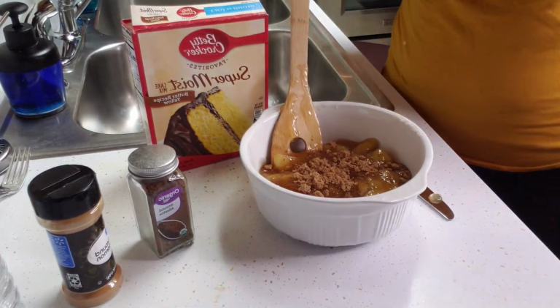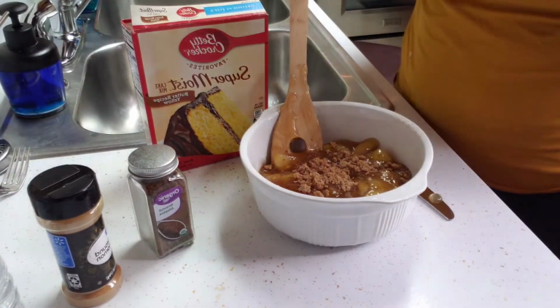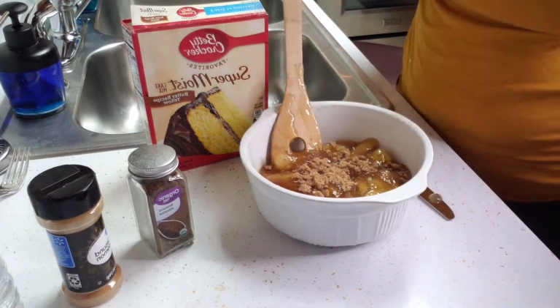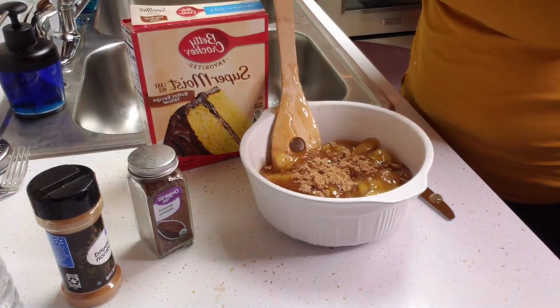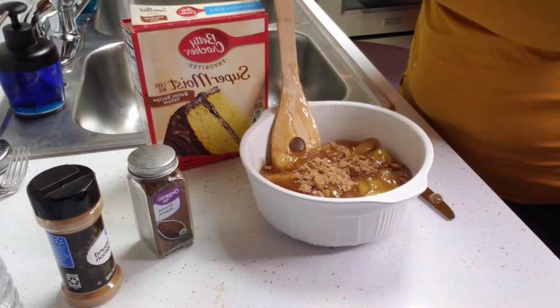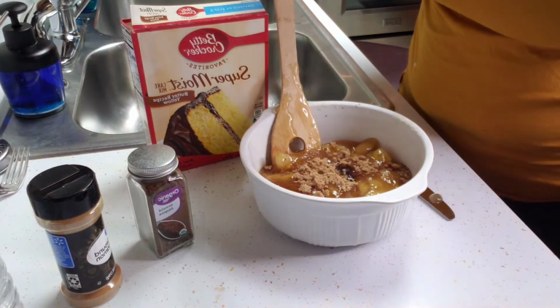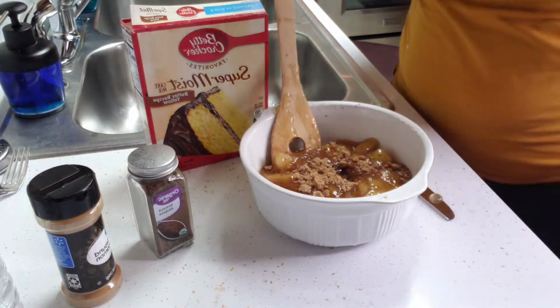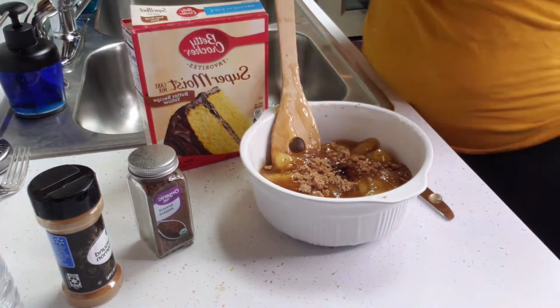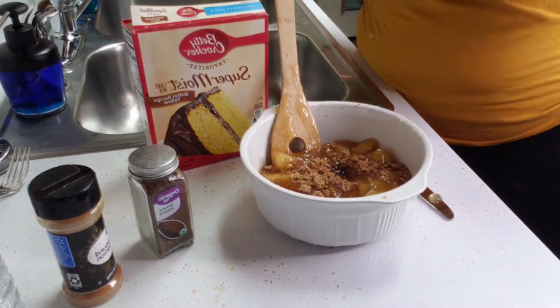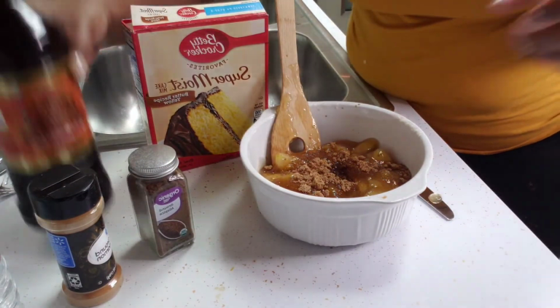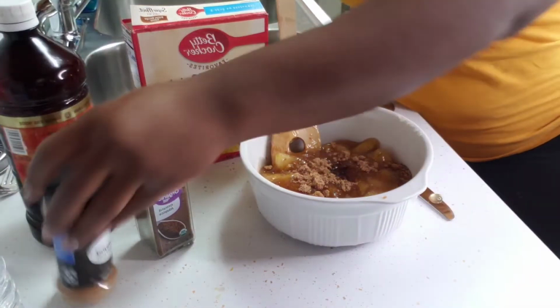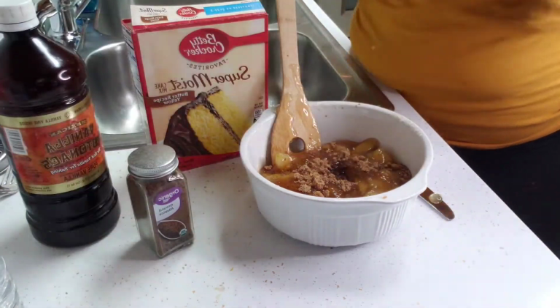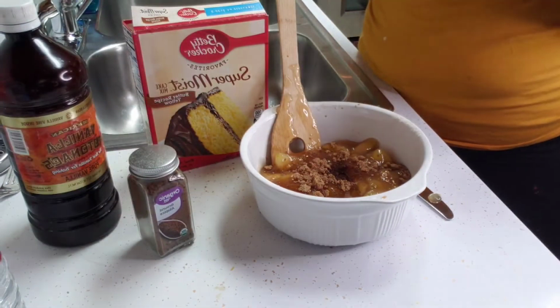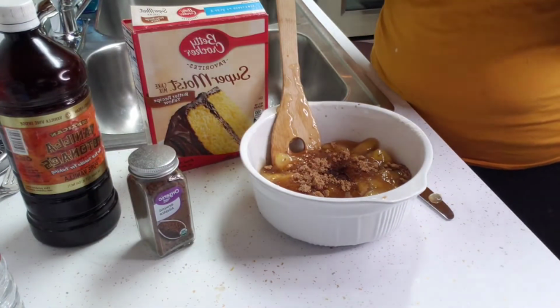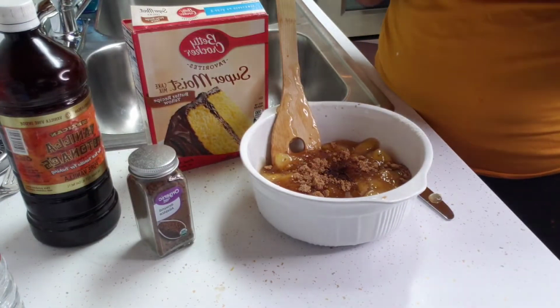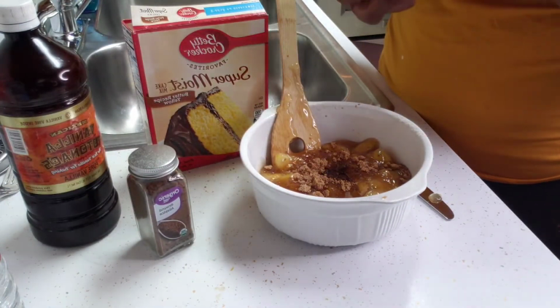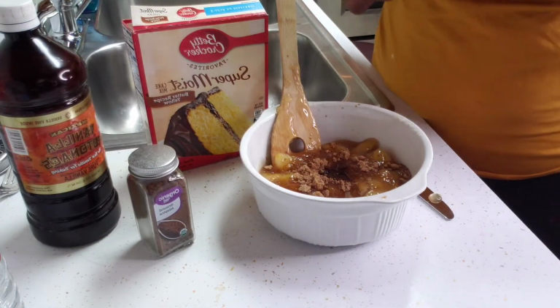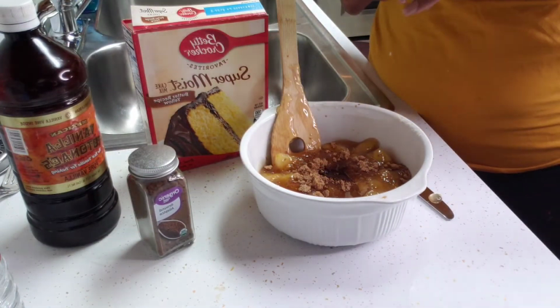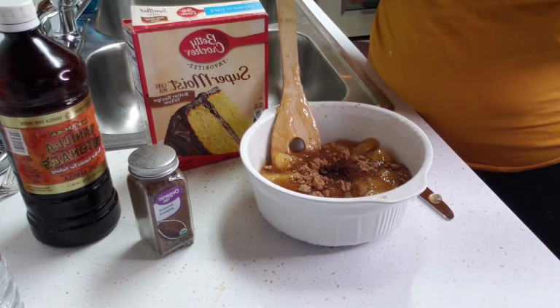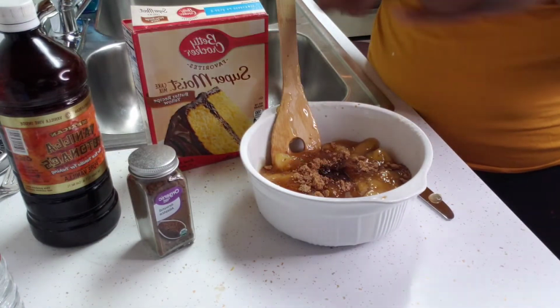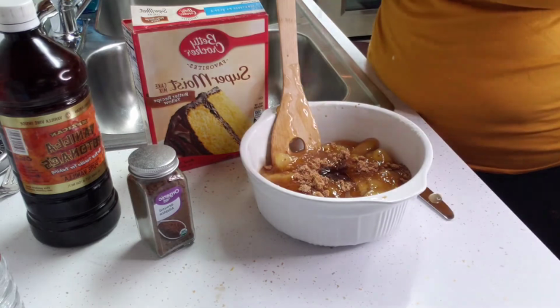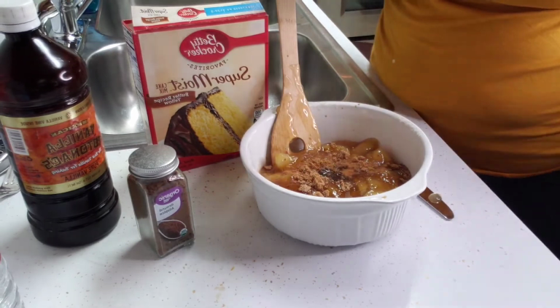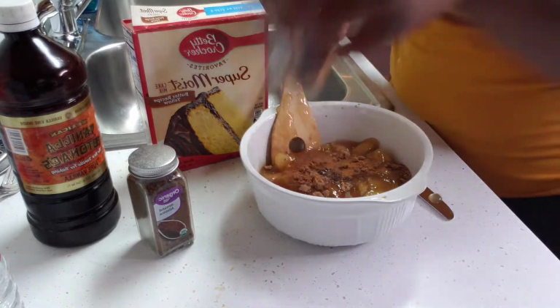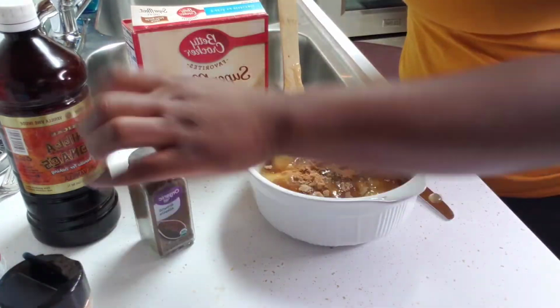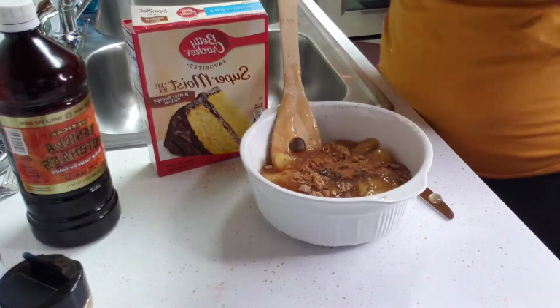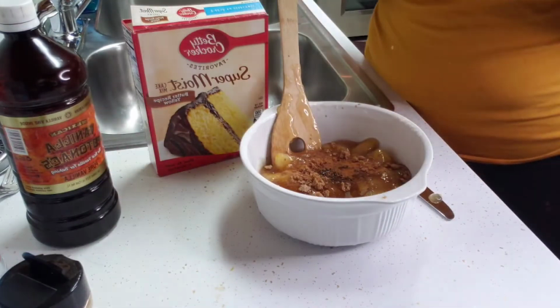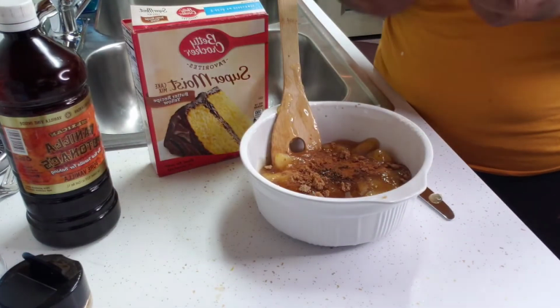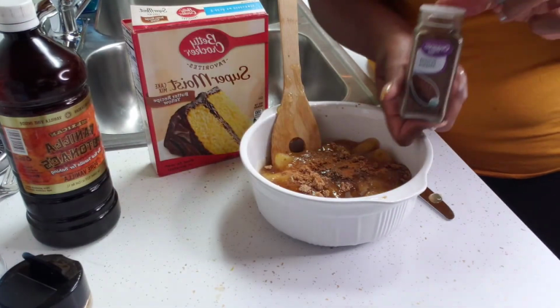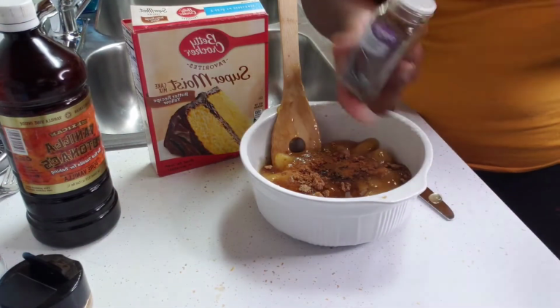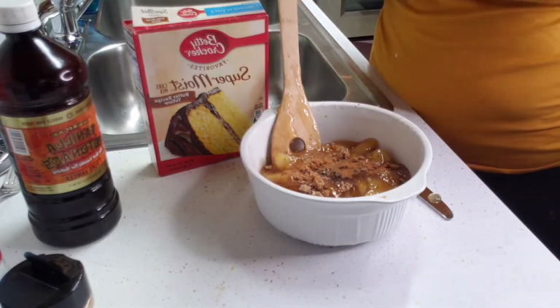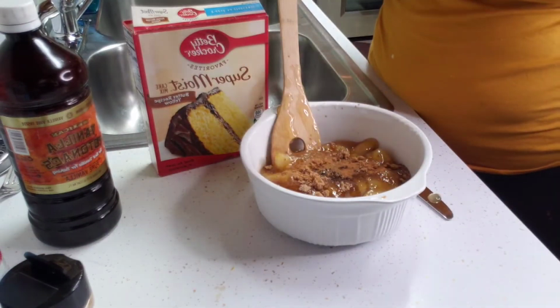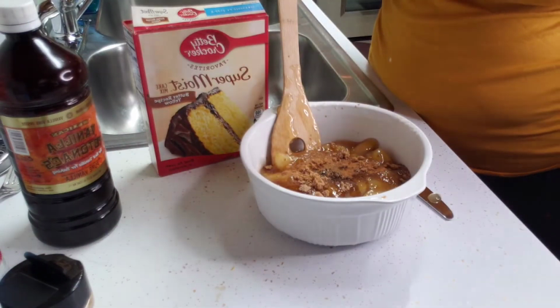I'm adding in my vanilla extract — I used a tablespoon of vanilla extract, a teaspoon of the ground allspice, and I just winged it with the cinnamon.